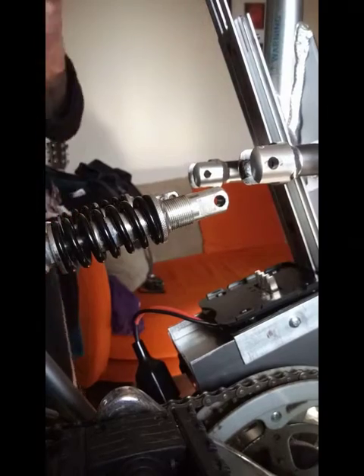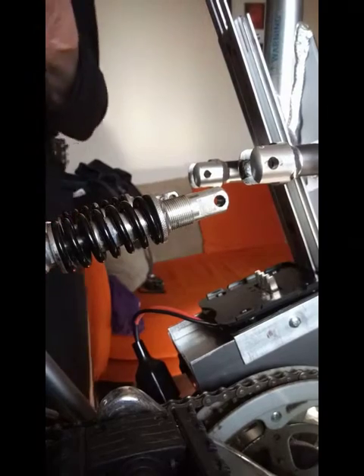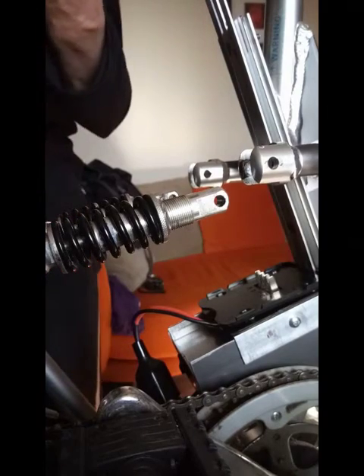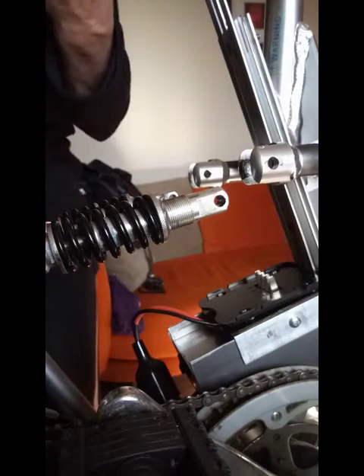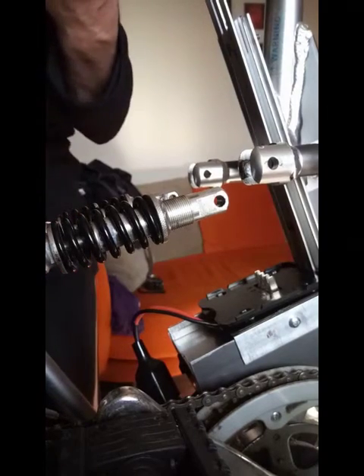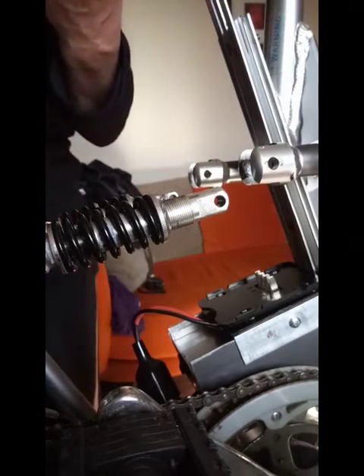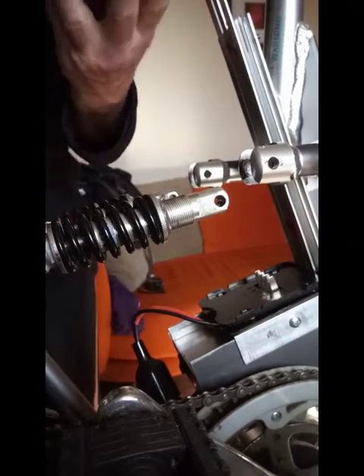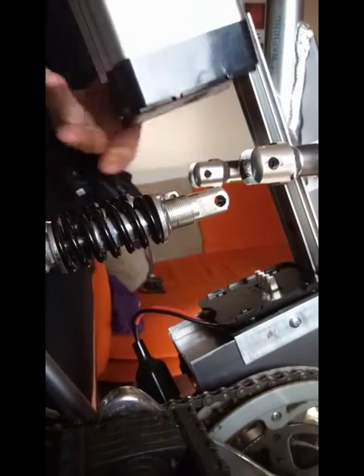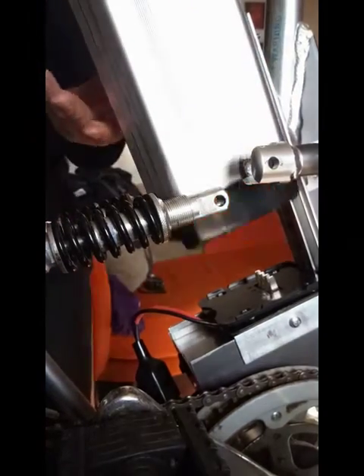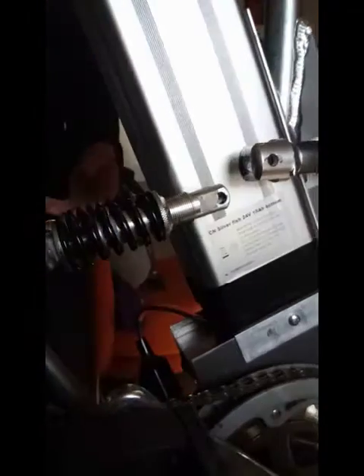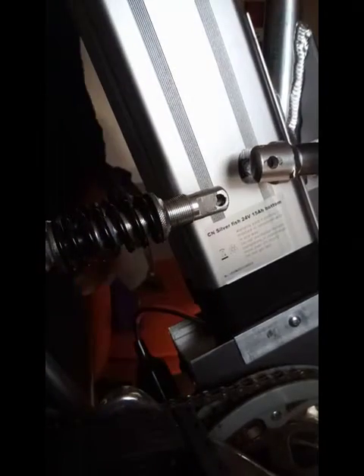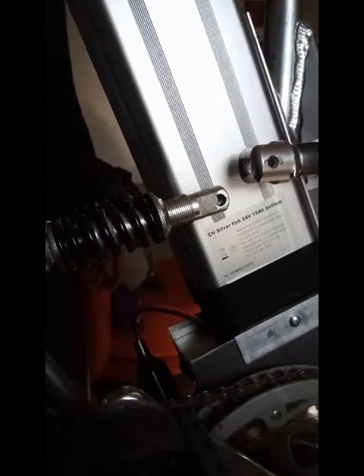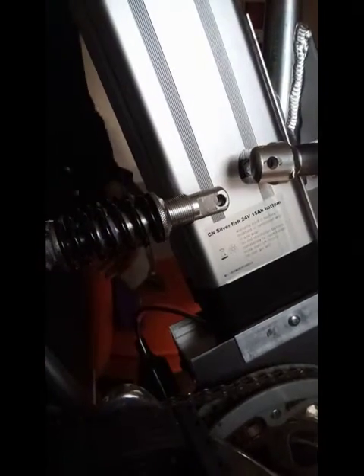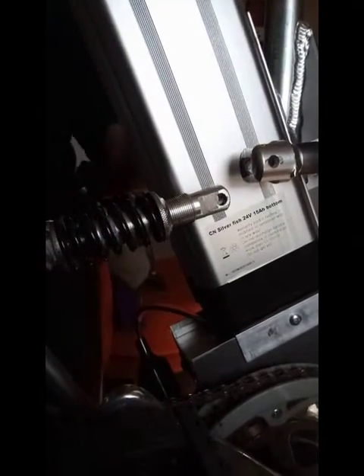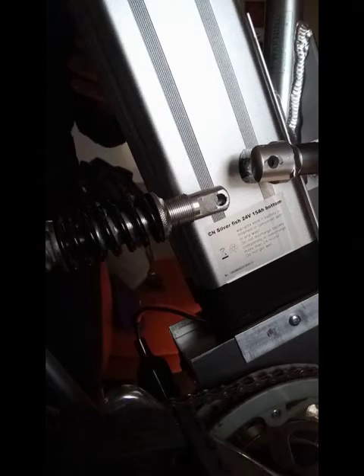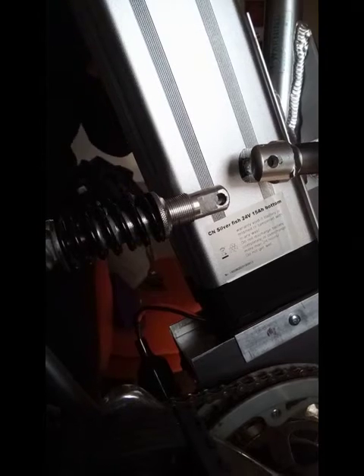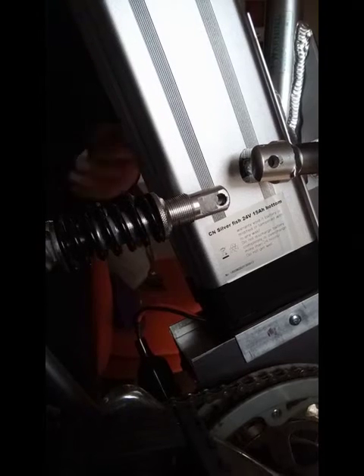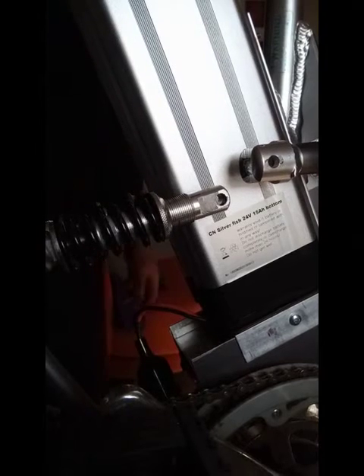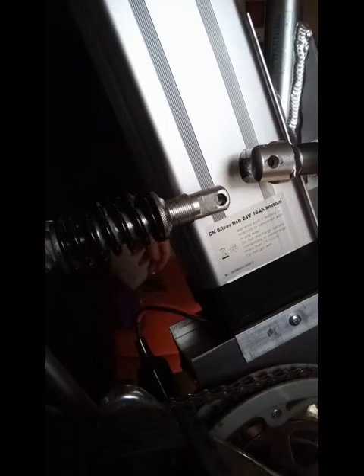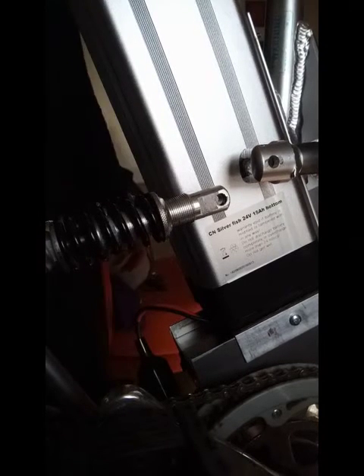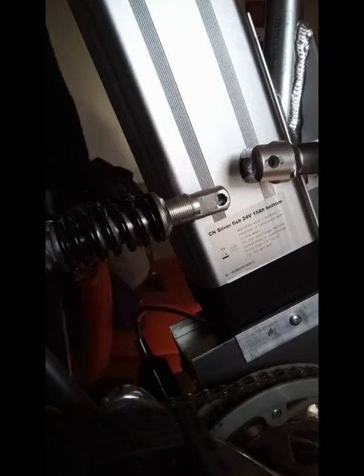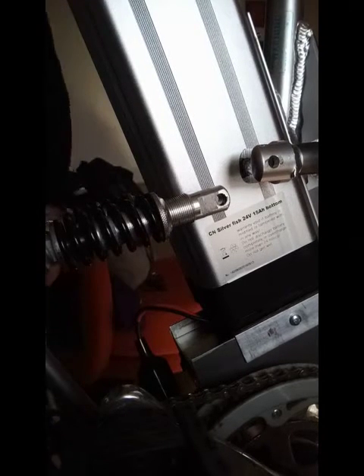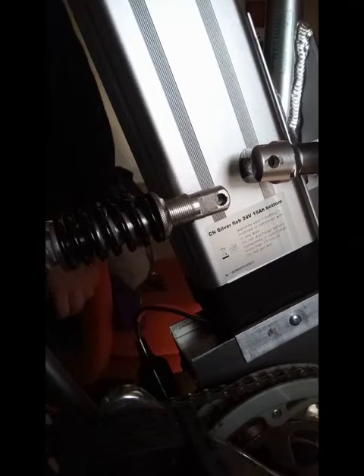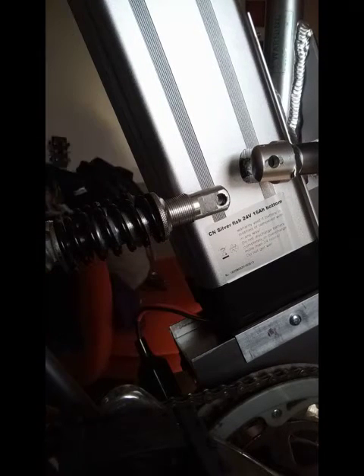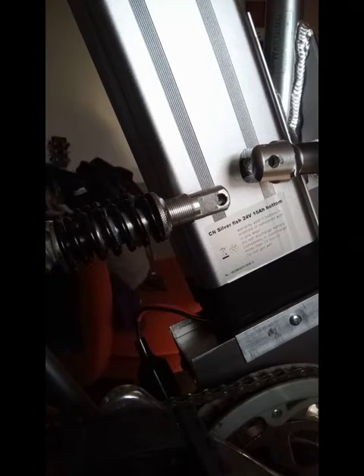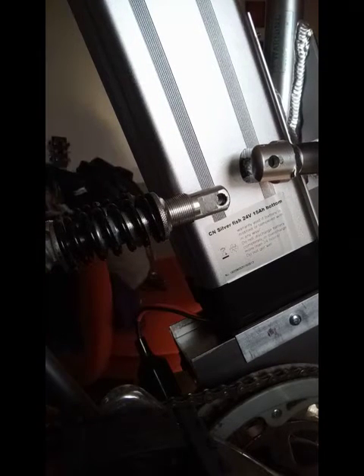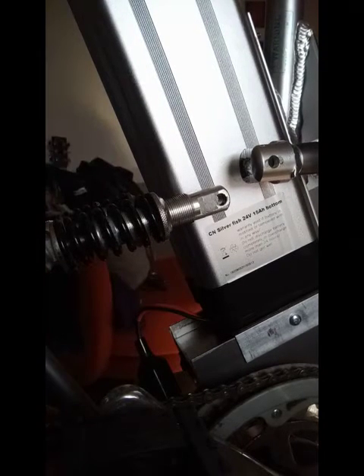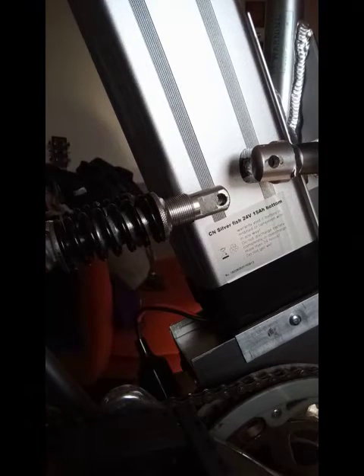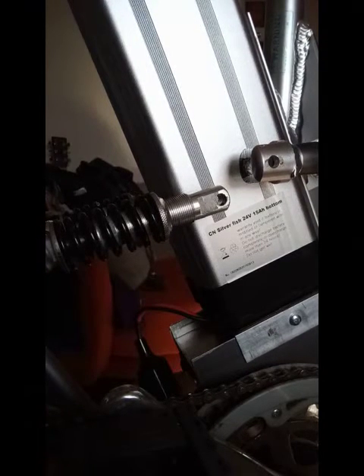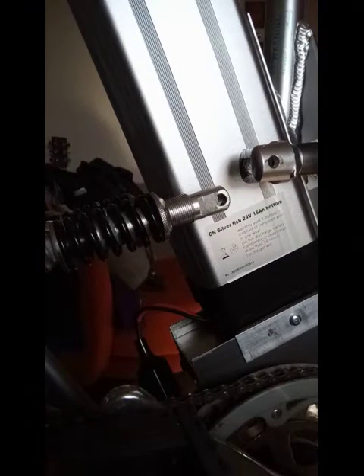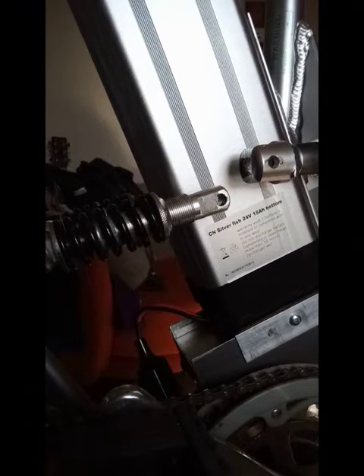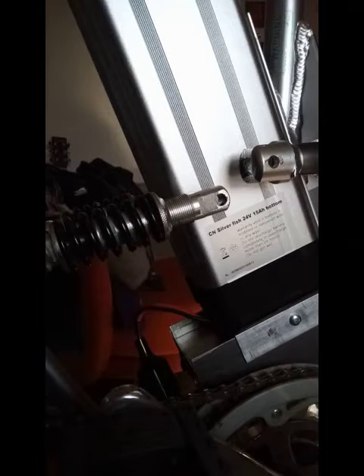Slide it in. Locks into place. Job done — right in the middle.